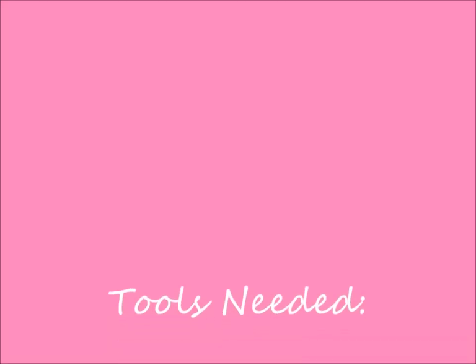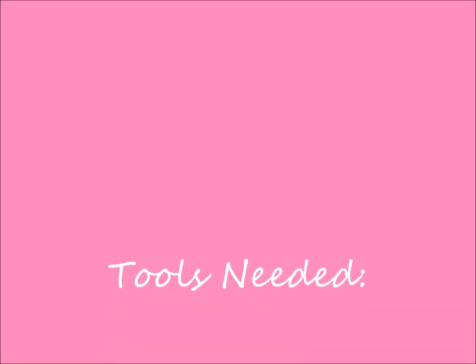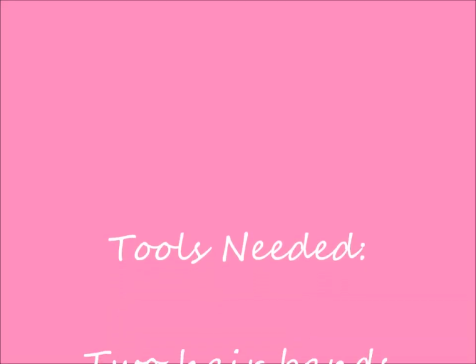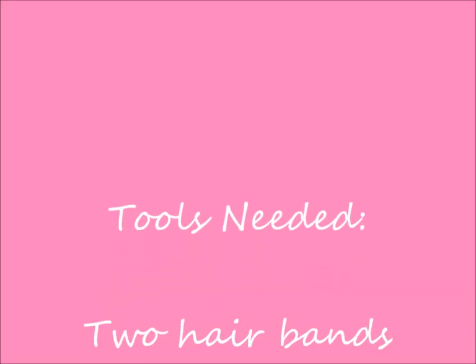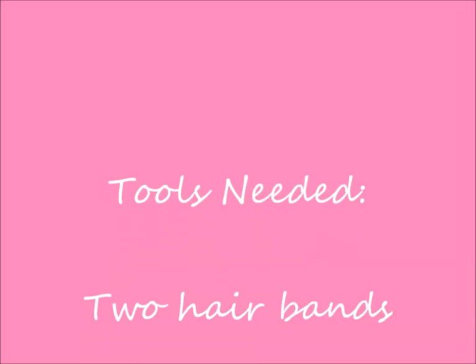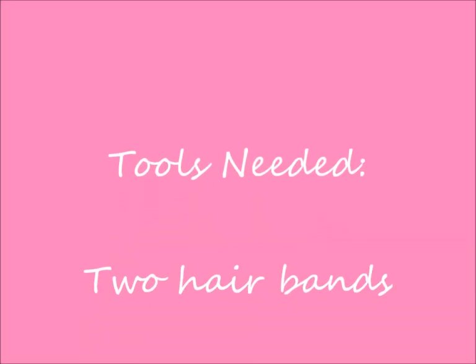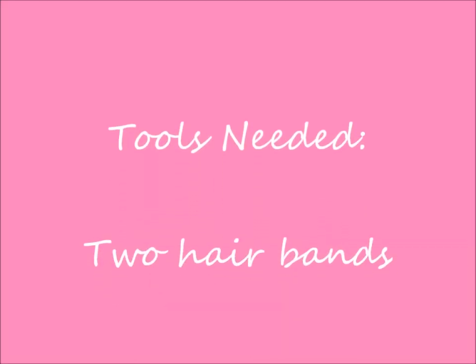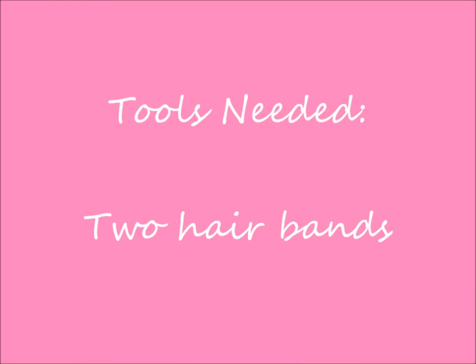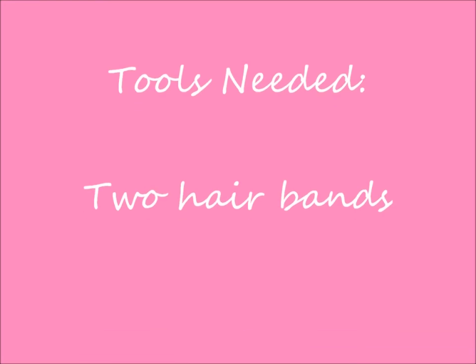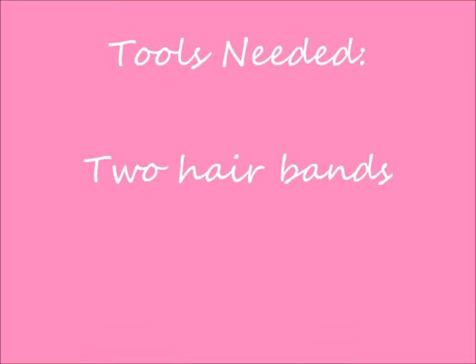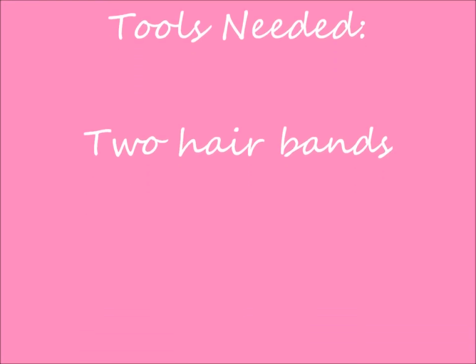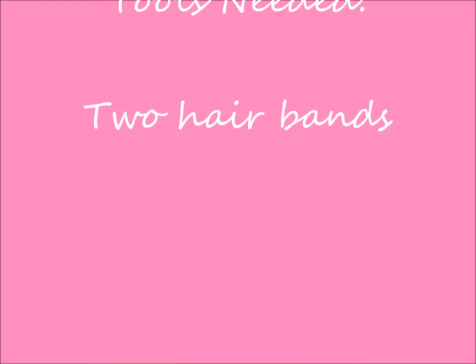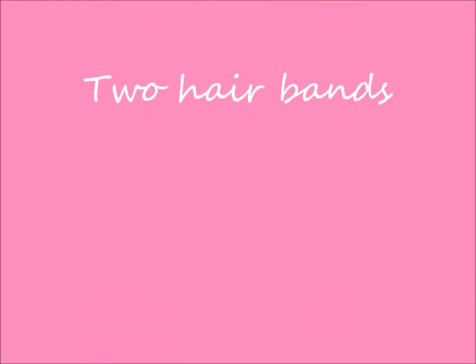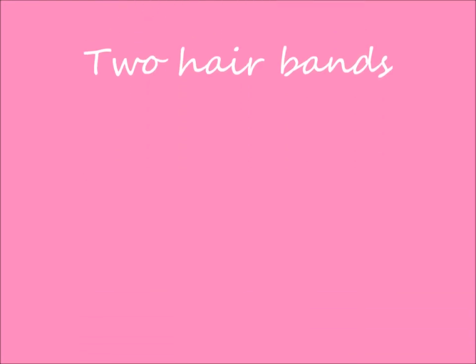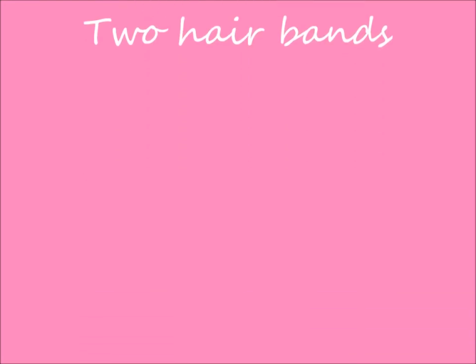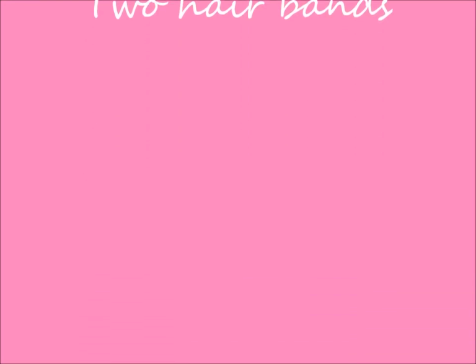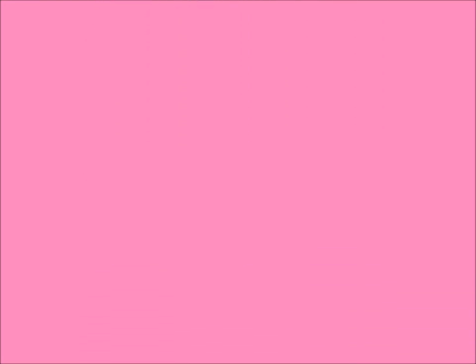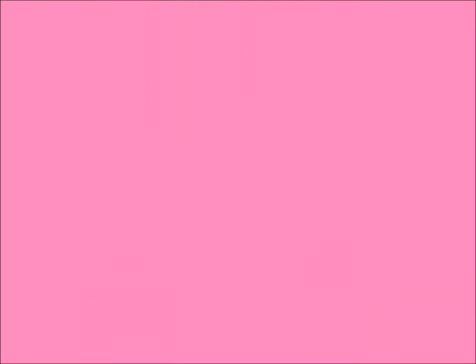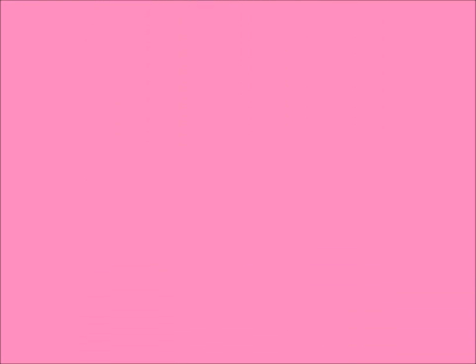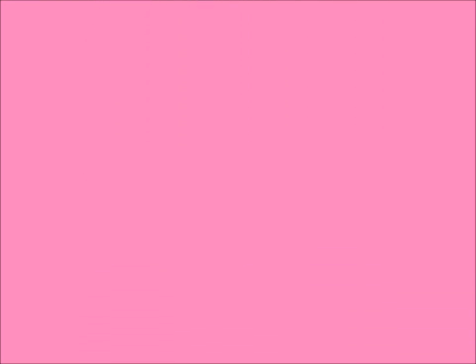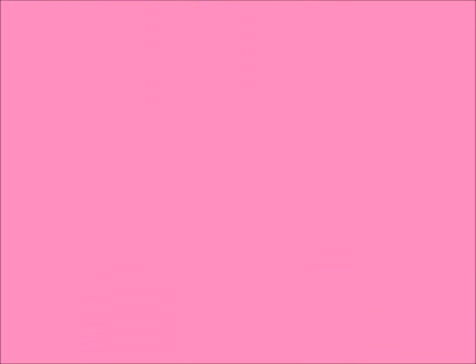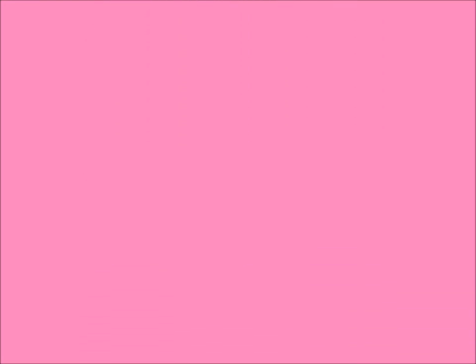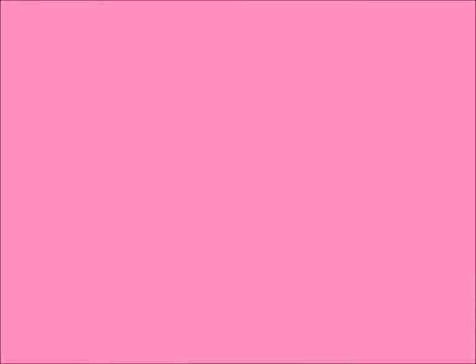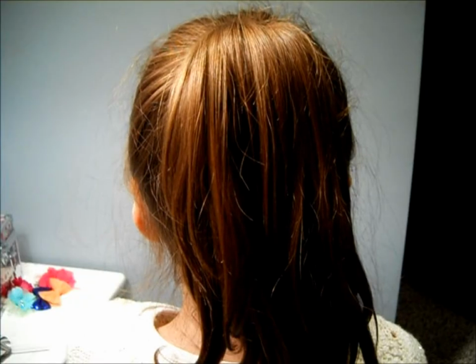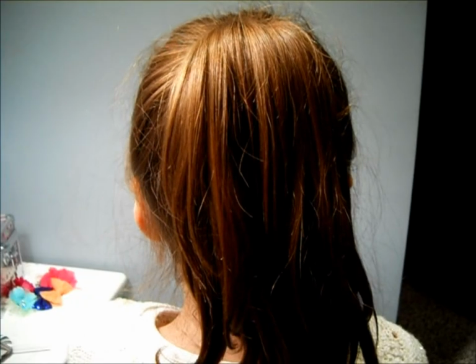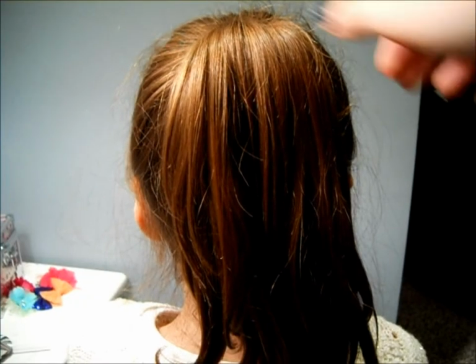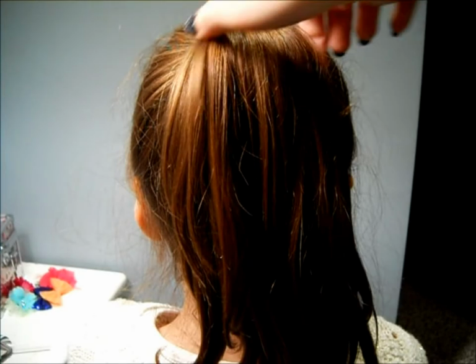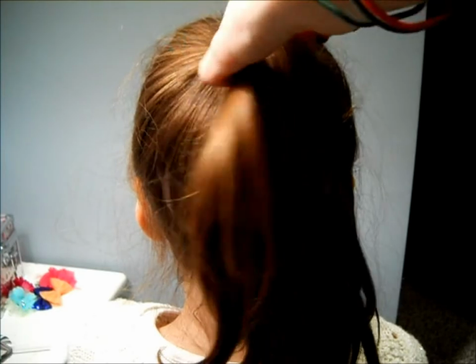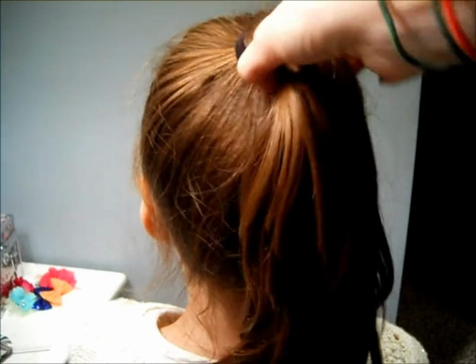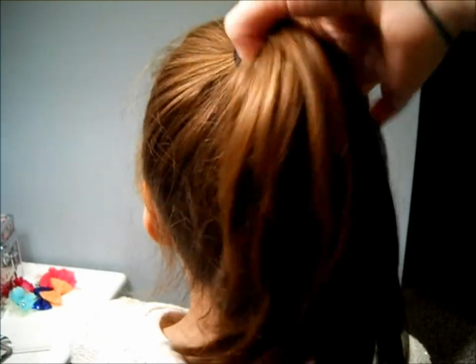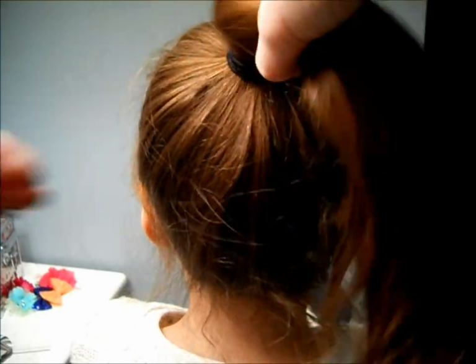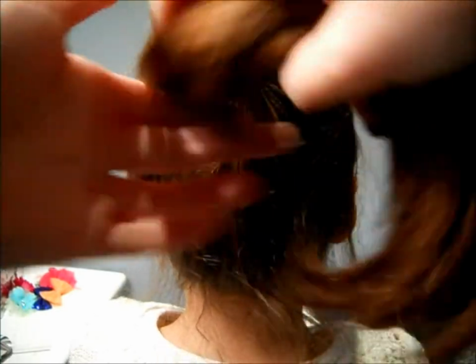The only tools that you'll need are two hair bands. This bun is super simple and easy to do. Just start off with your hair in a high ponytail.